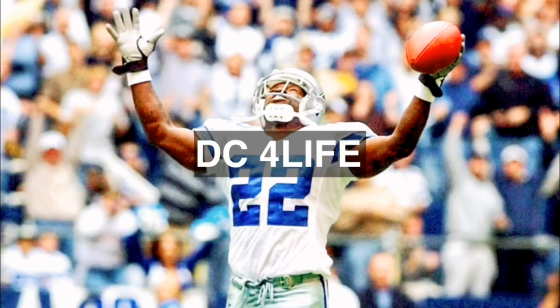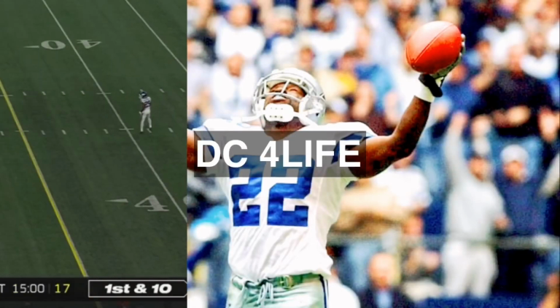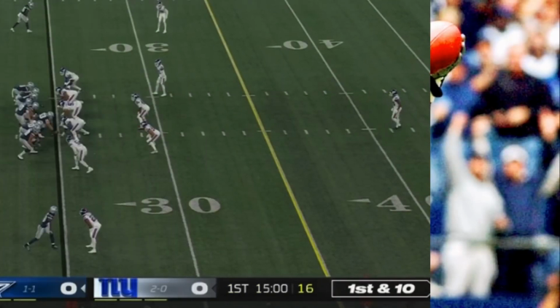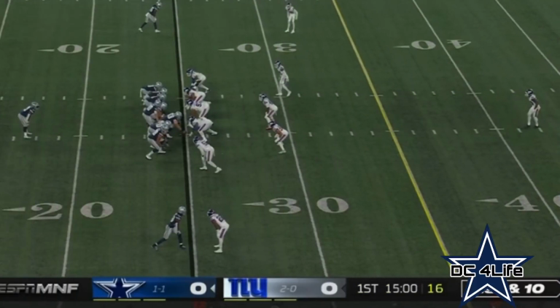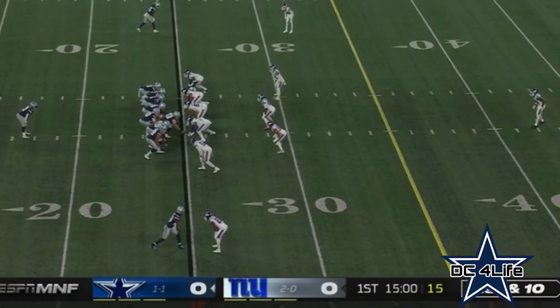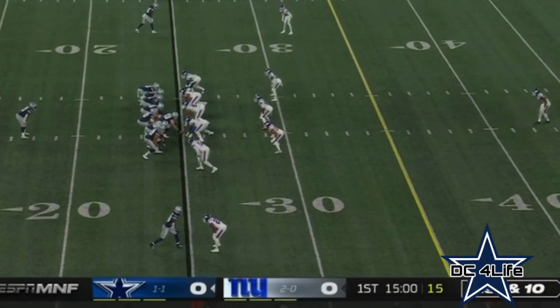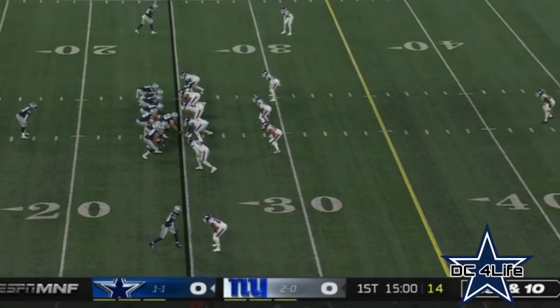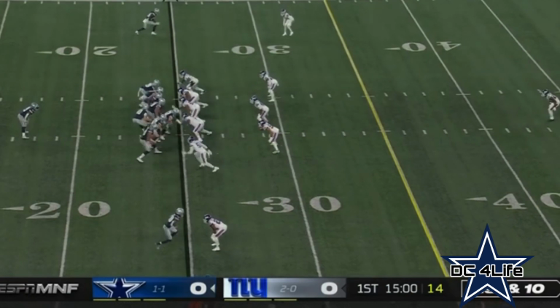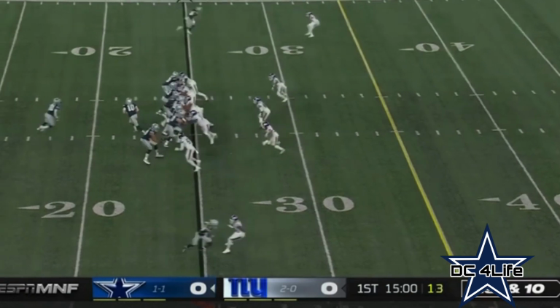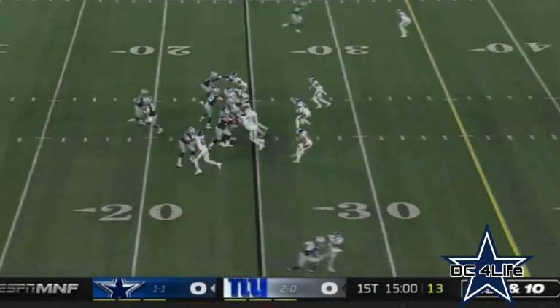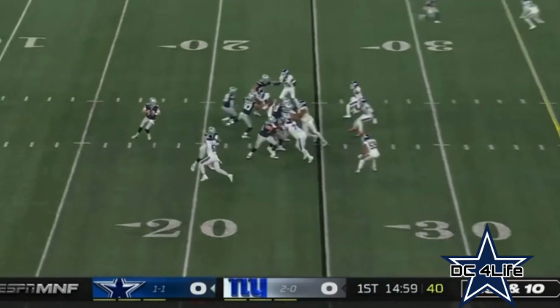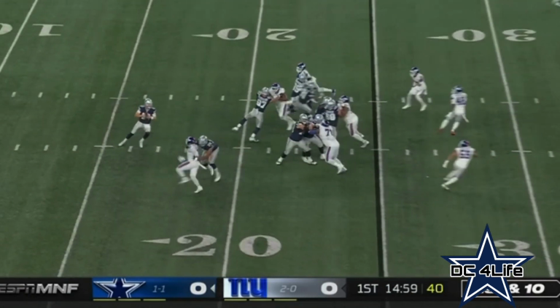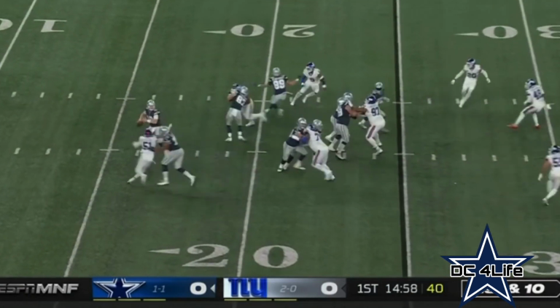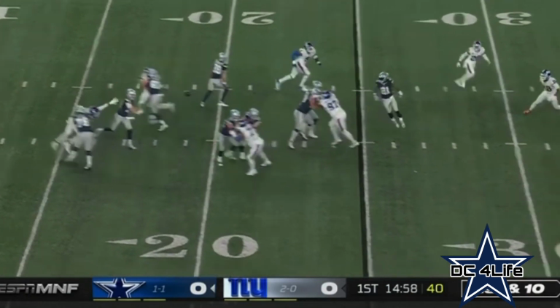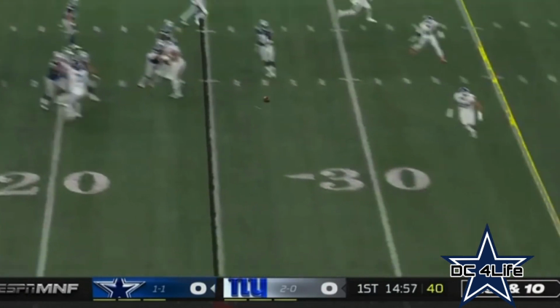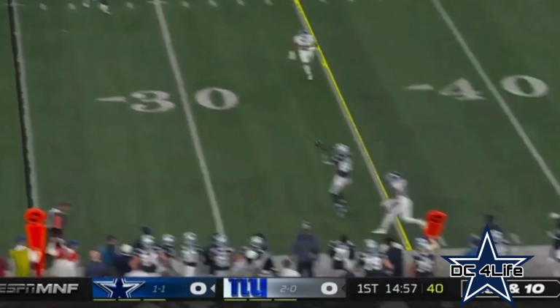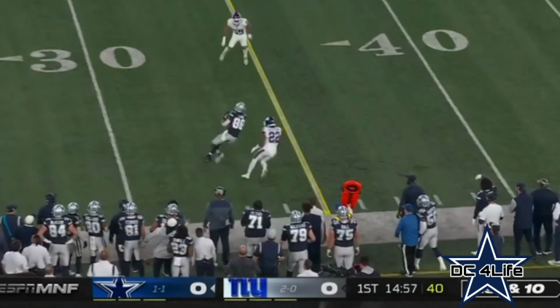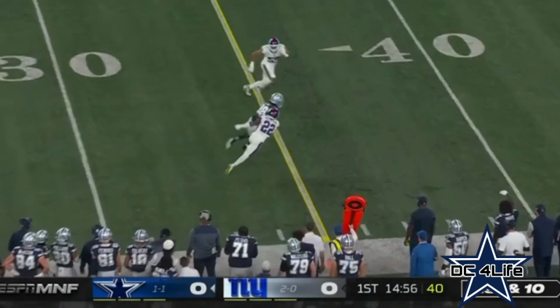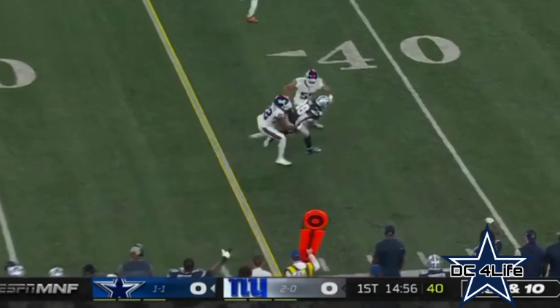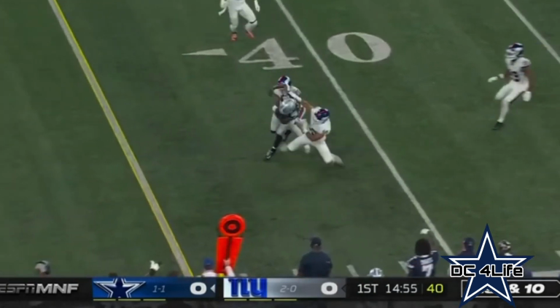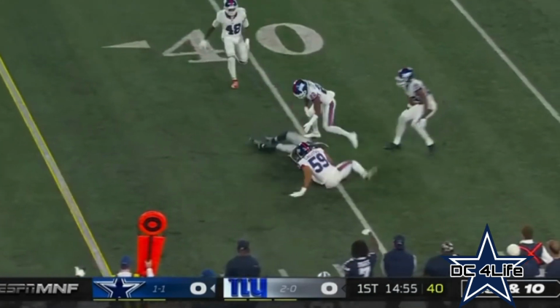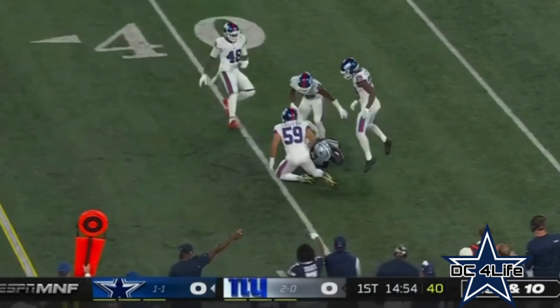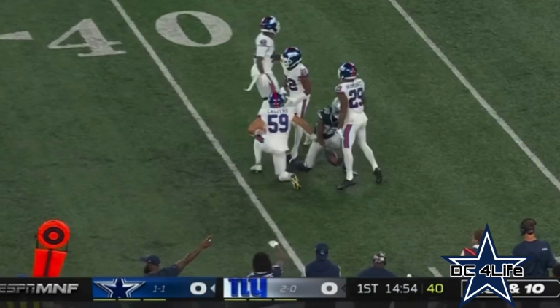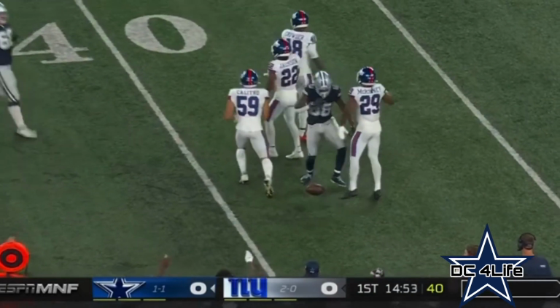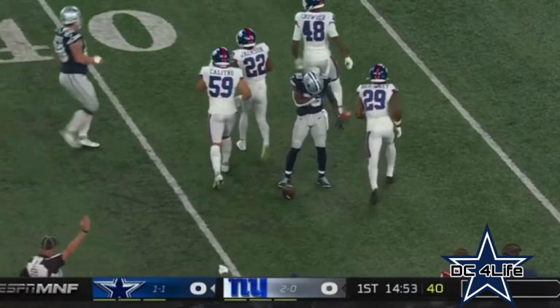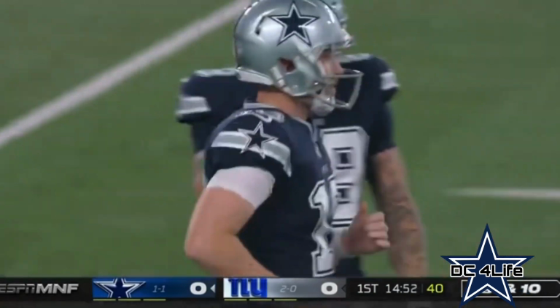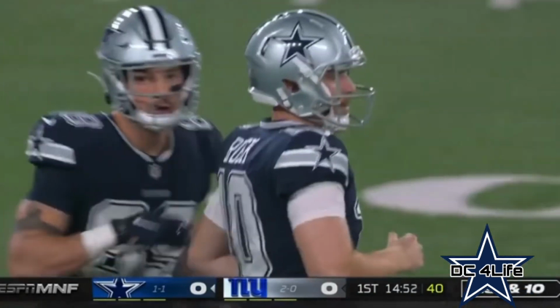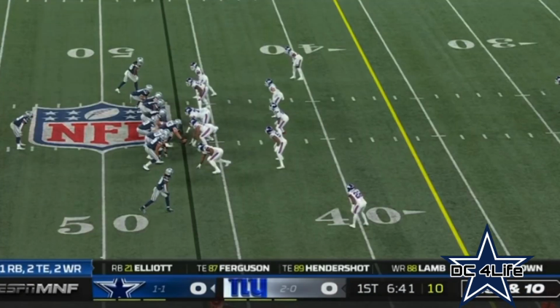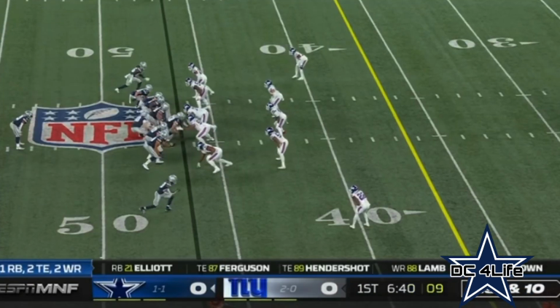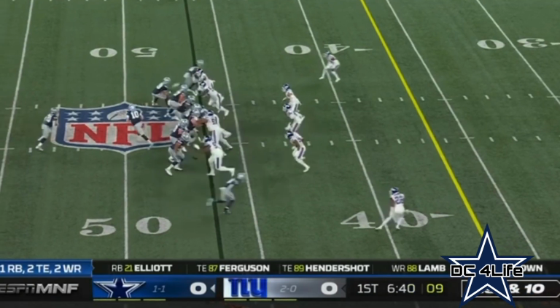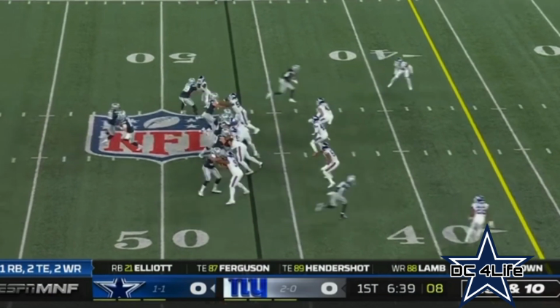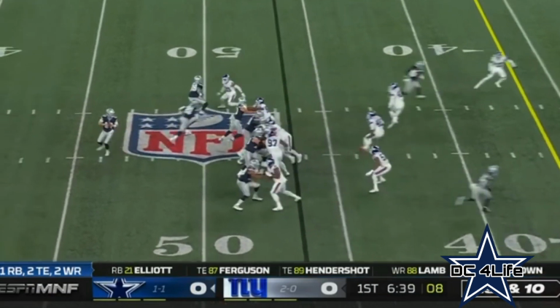This is his fifth year with the Cowboys. He knows this offense, and it shows when you watch him play. Here's Lamb. Makes the catch, turns up field. First down at the 40. Five yards added on. First down, Dallas.